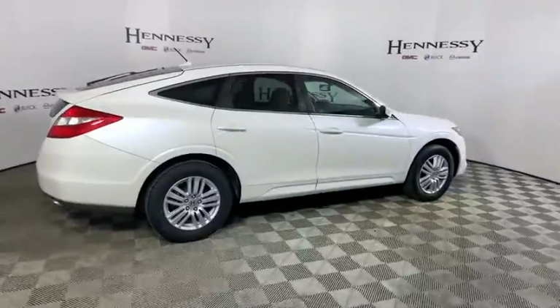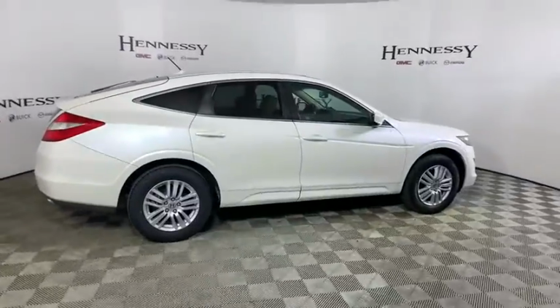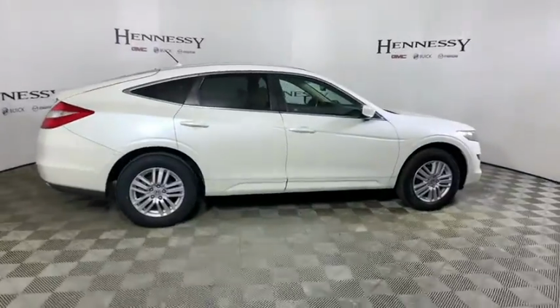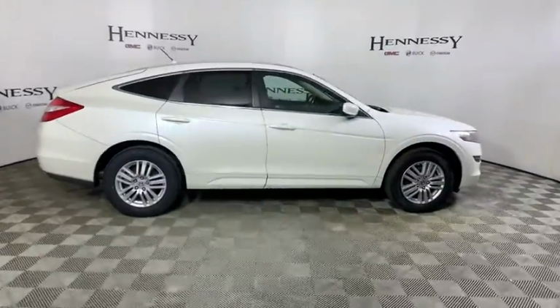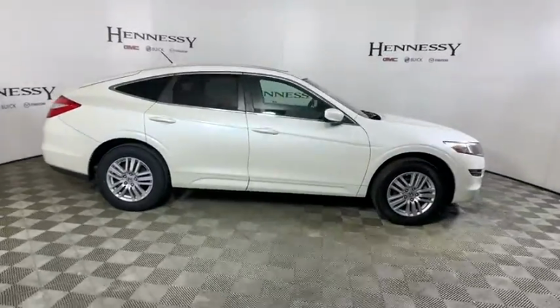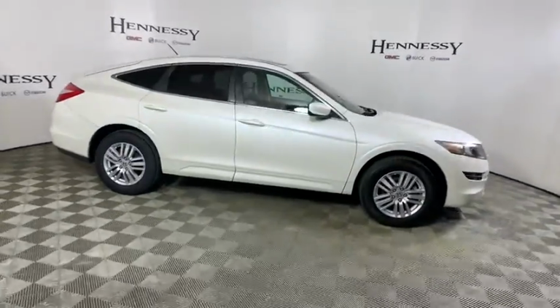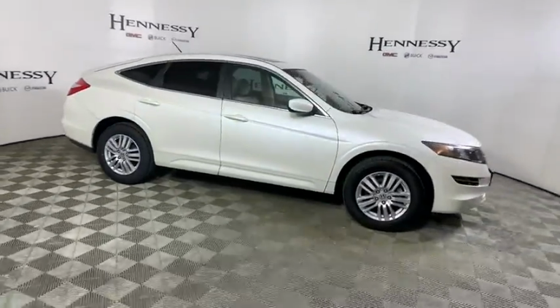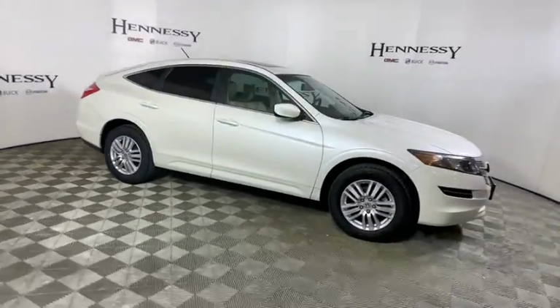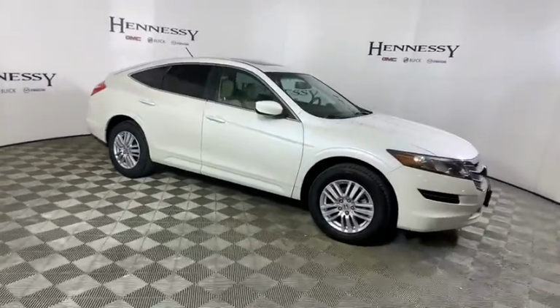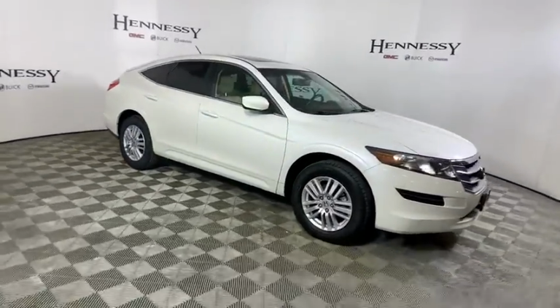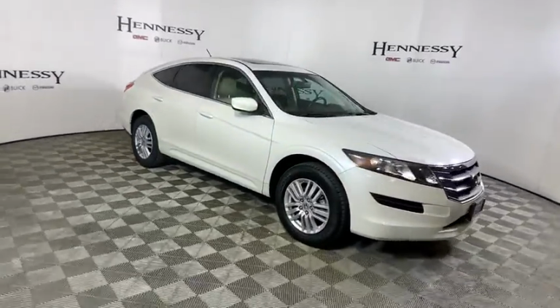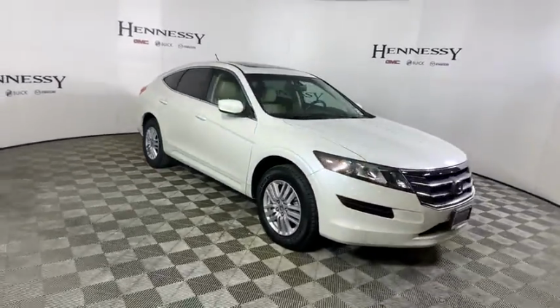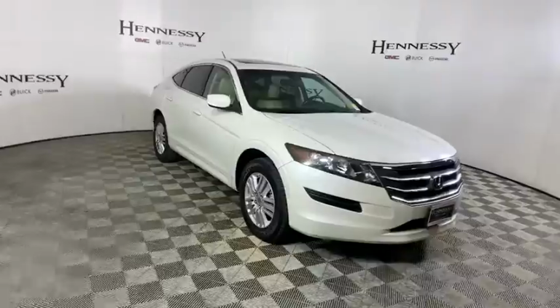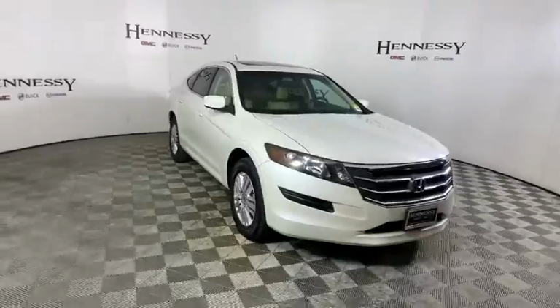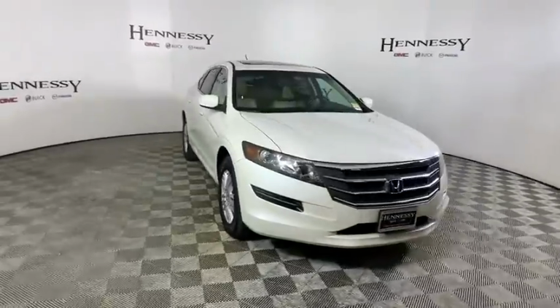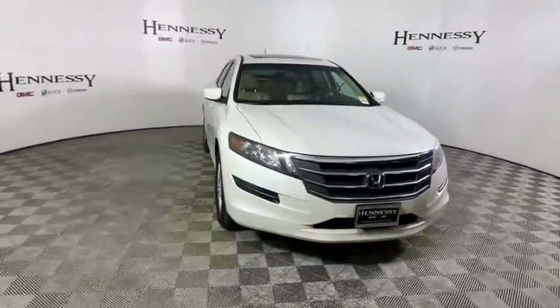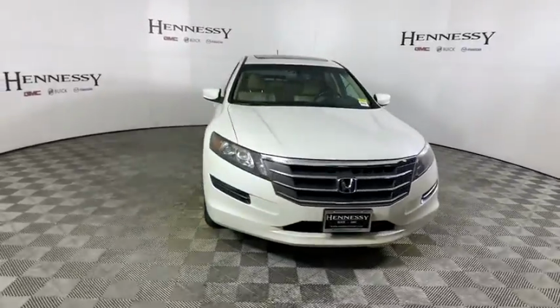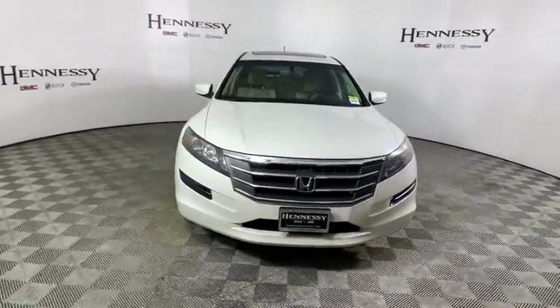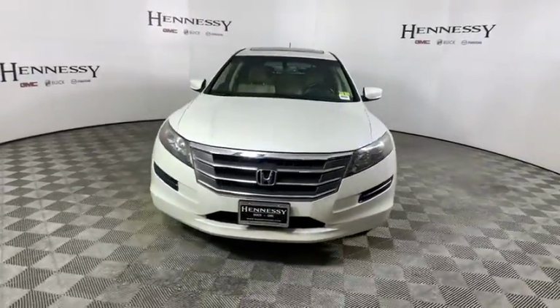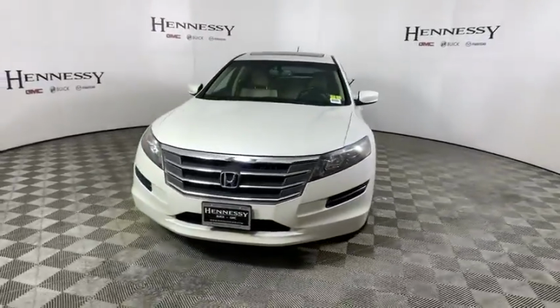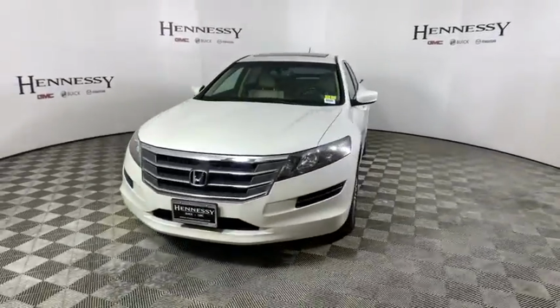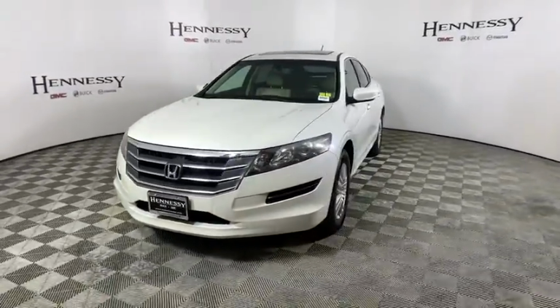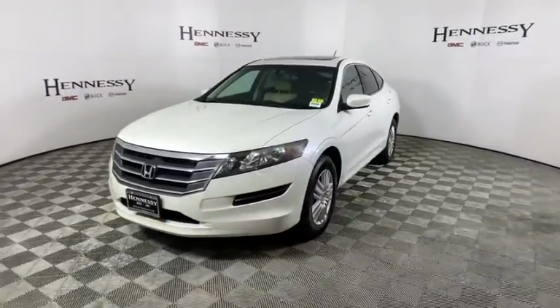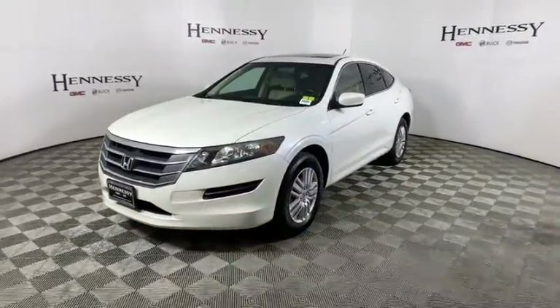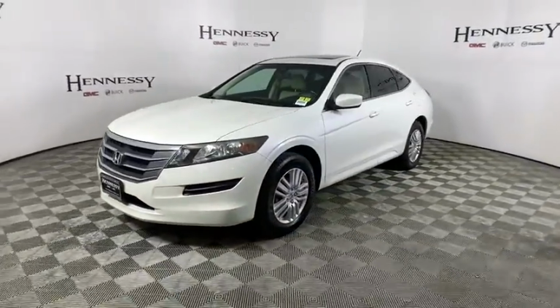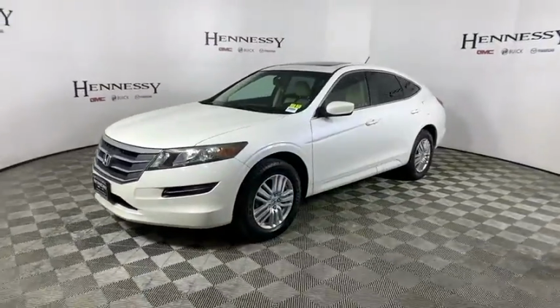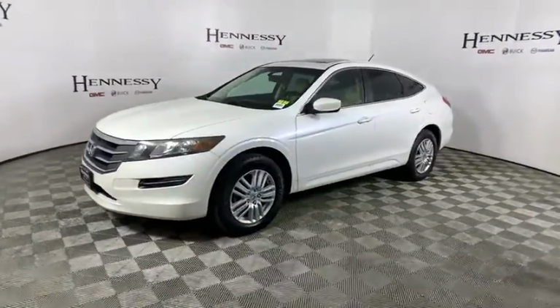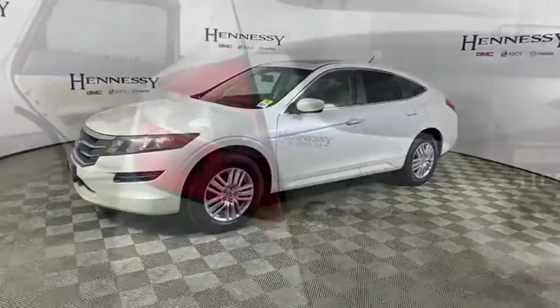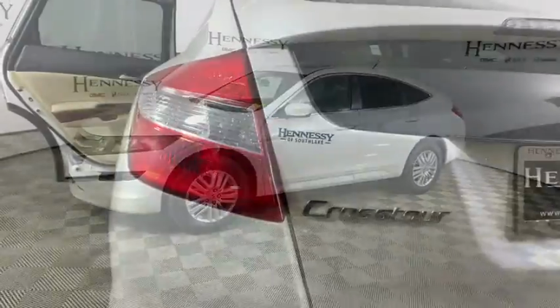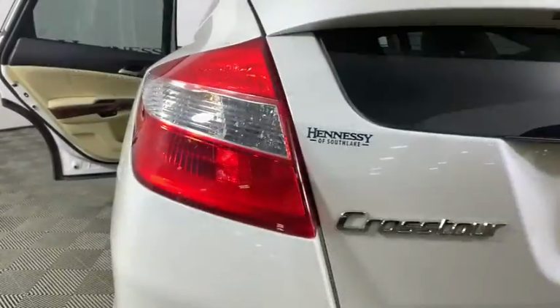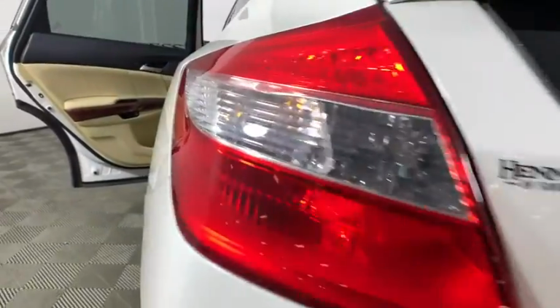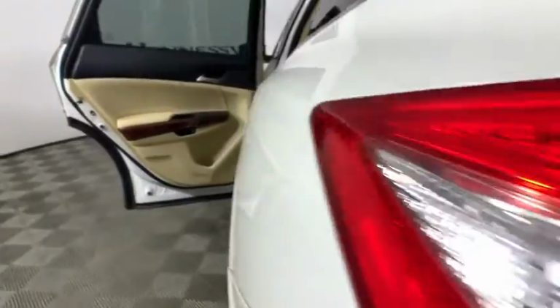This vehicle has less than 80,000 miles. Here are some of this vehicle's great options: power passenger seats, traction control, dual airbags, power steering, and four-wheel disc brakes.